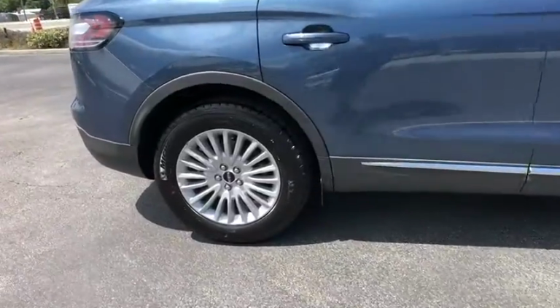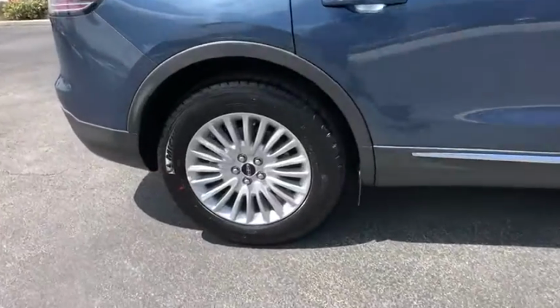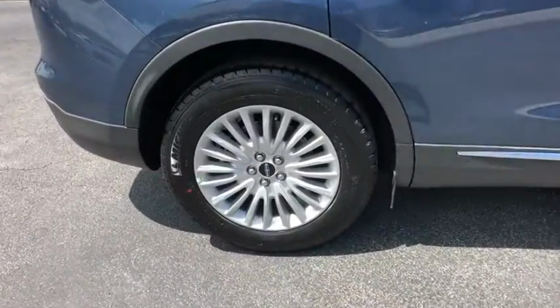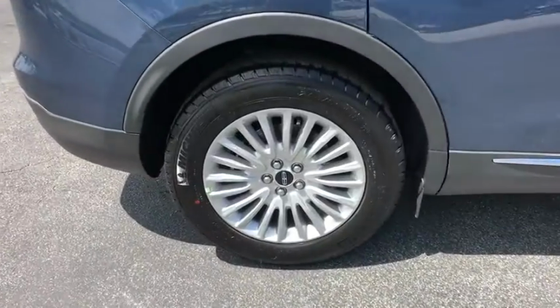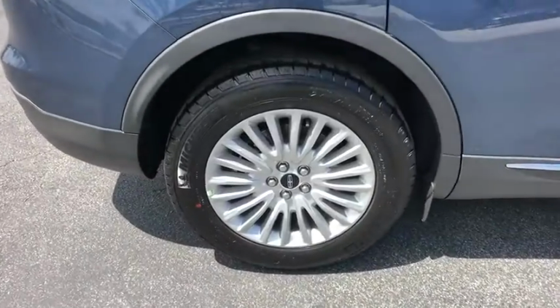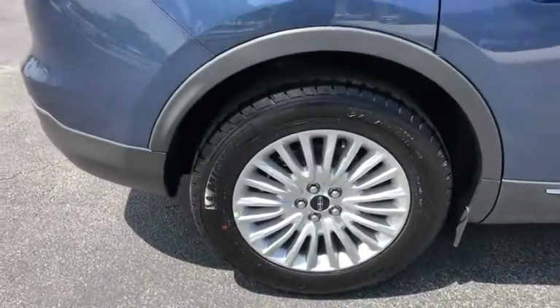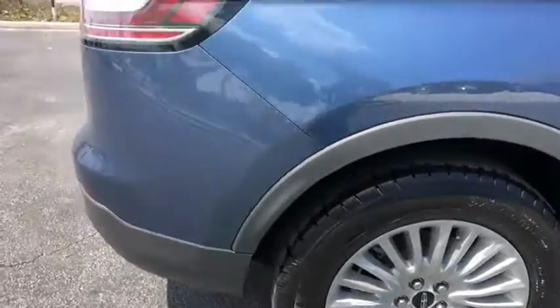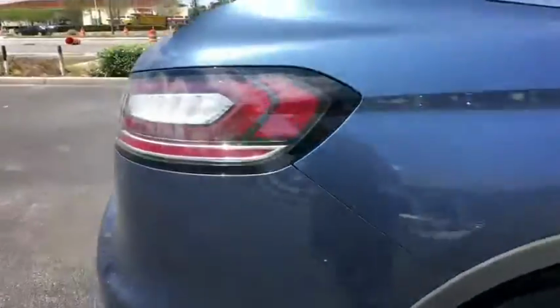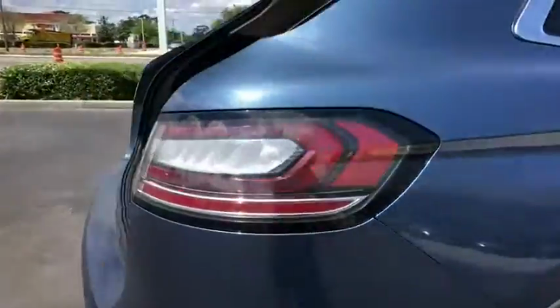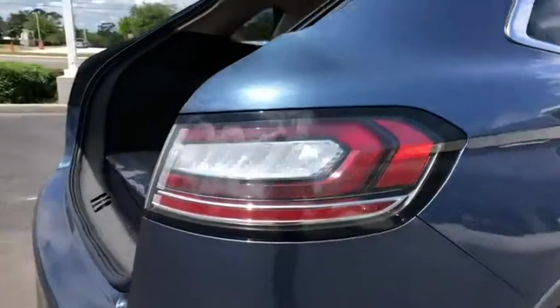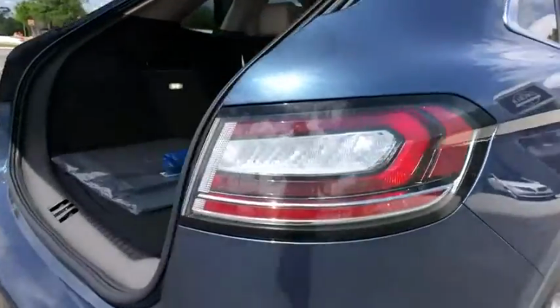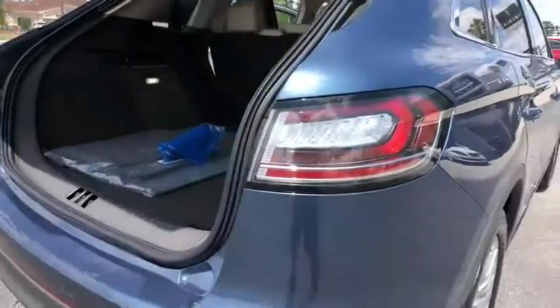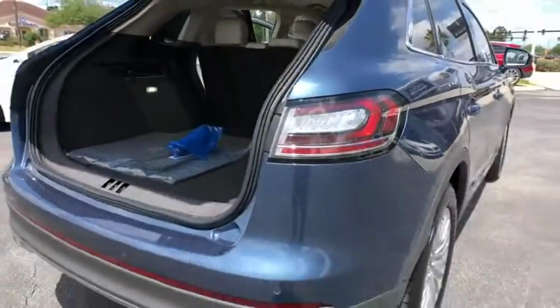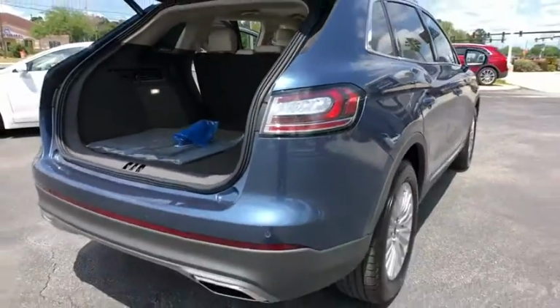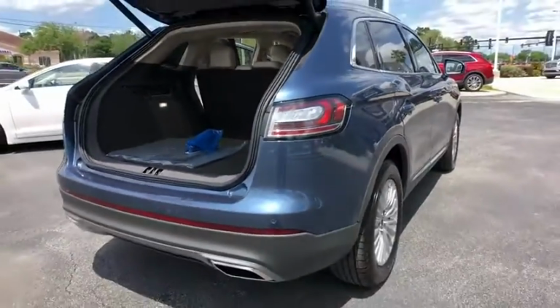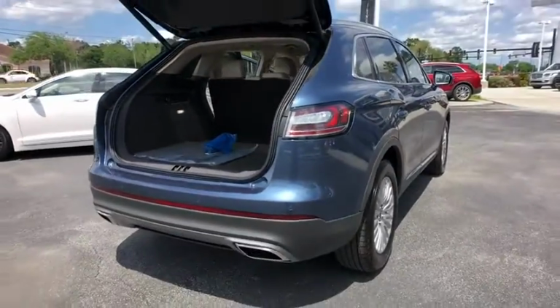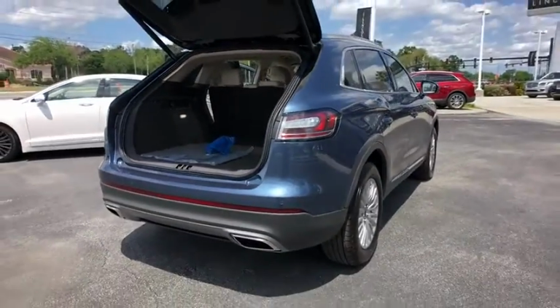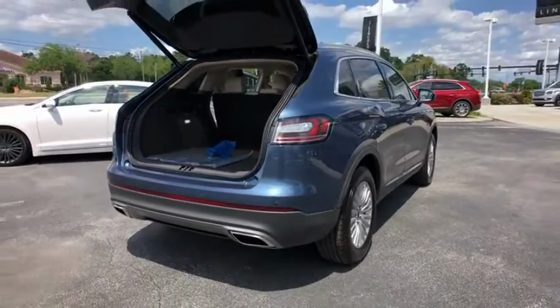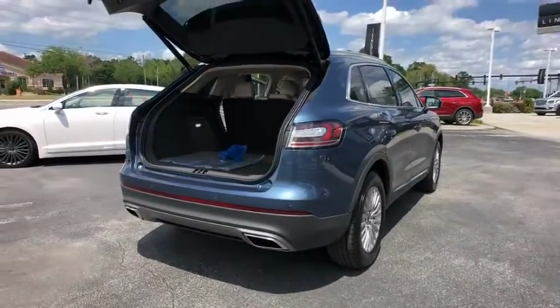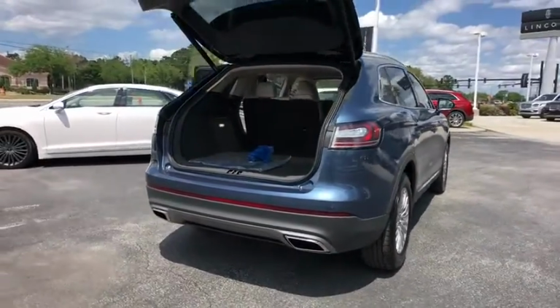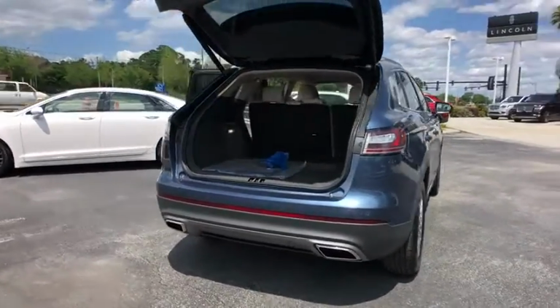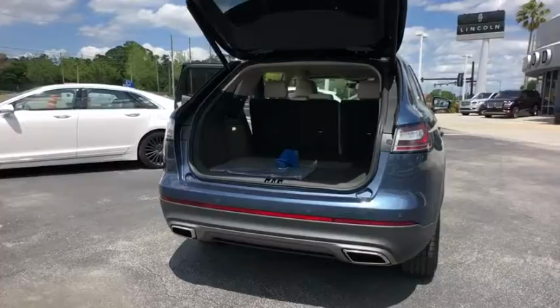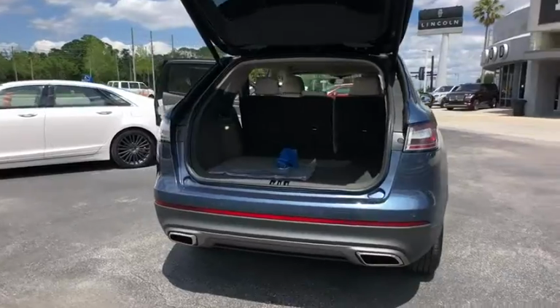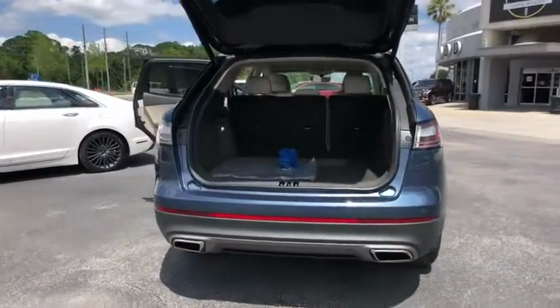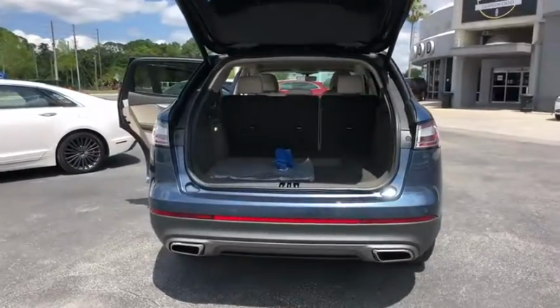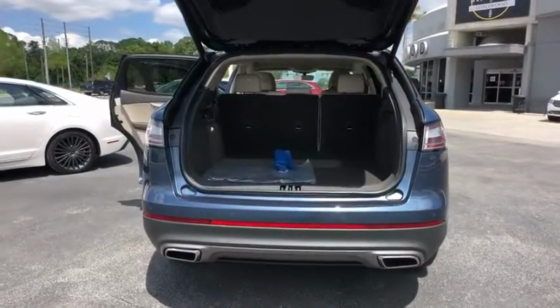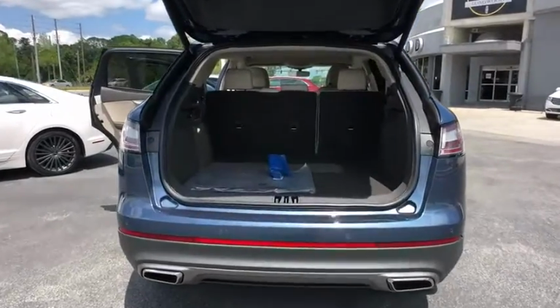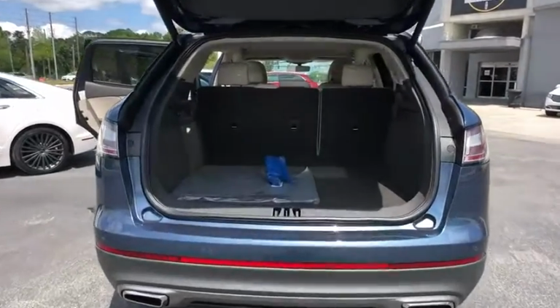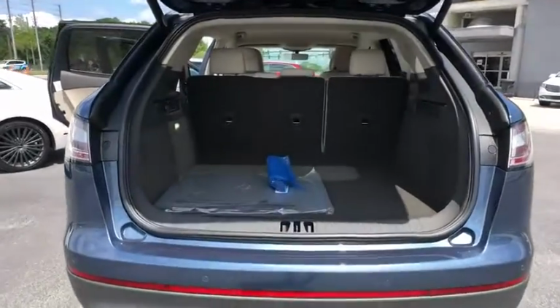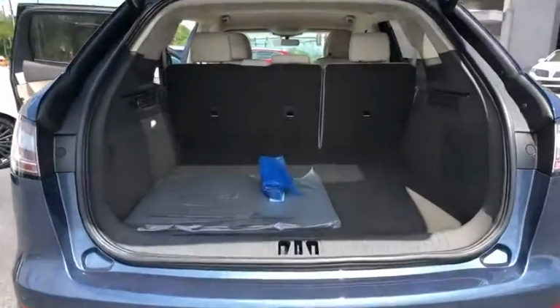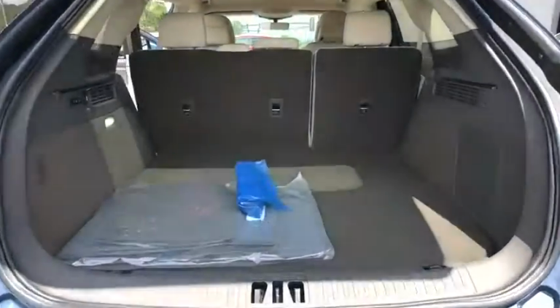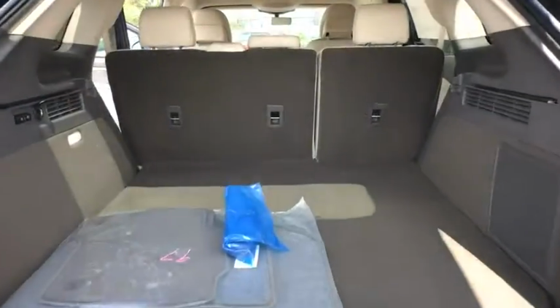Backup camera, power lift gate, keyless entry, remote engine start, traction control, power passenger seat, lane departure warning, stability control, anti-lock braking system, steering wheel audio control, Bluetooth.